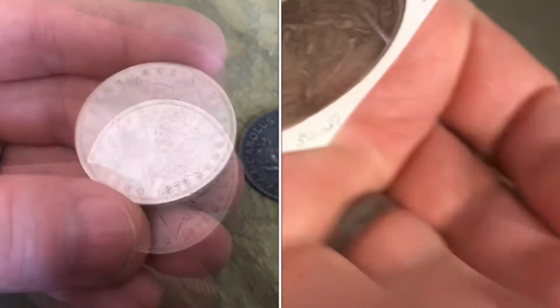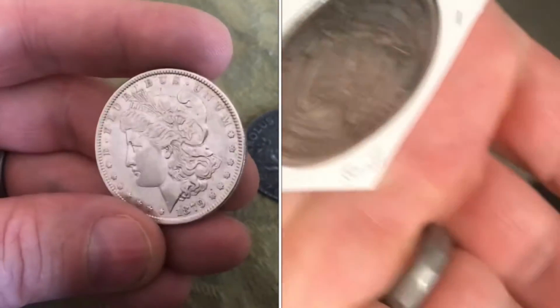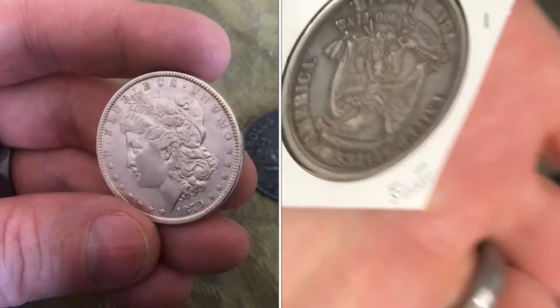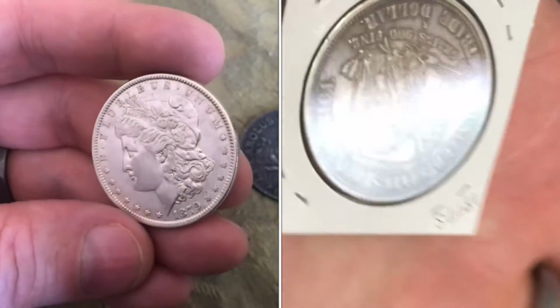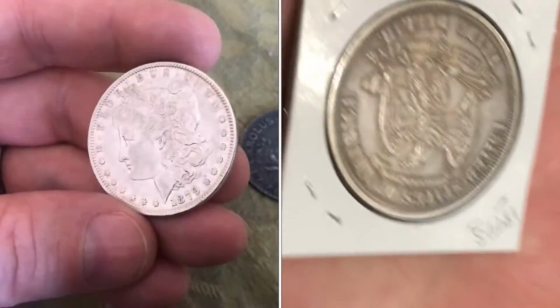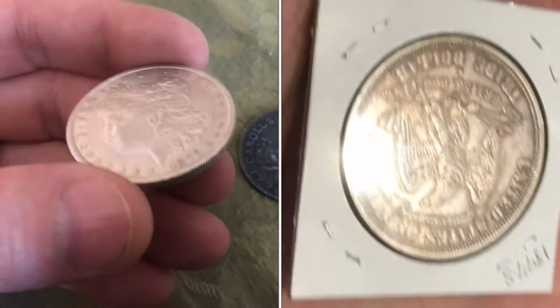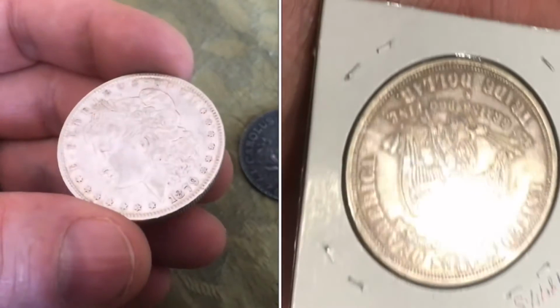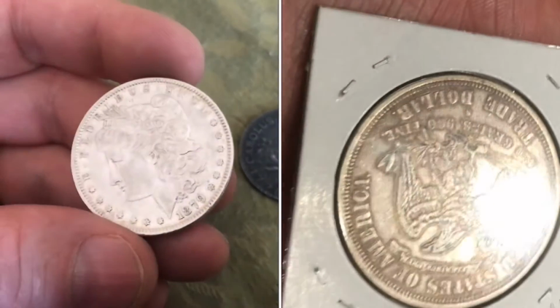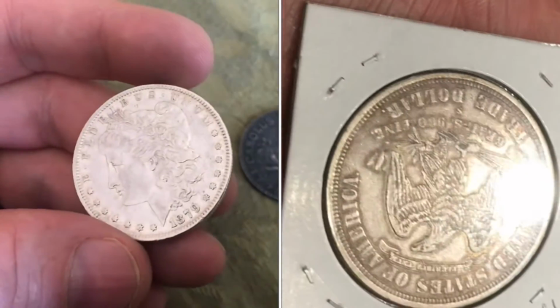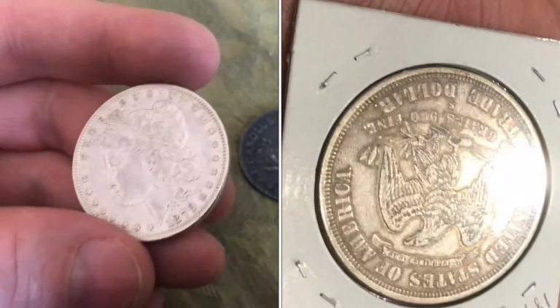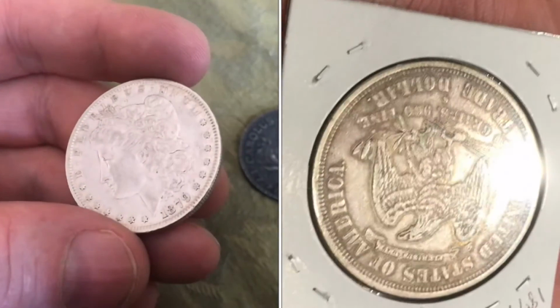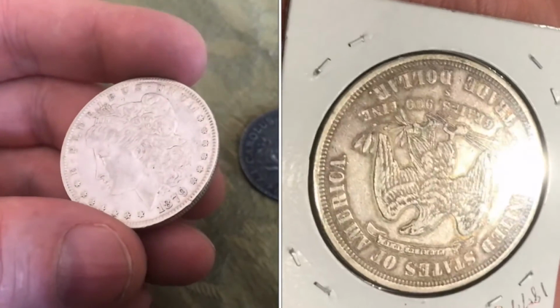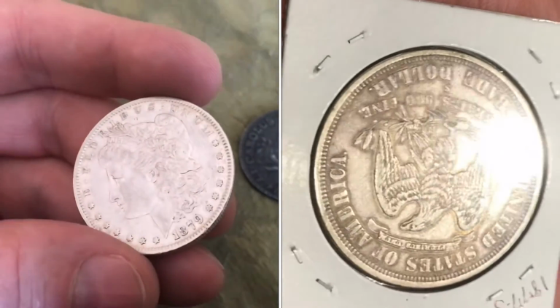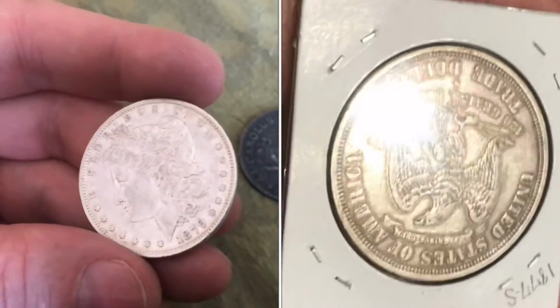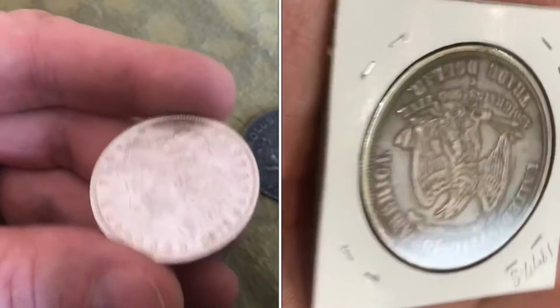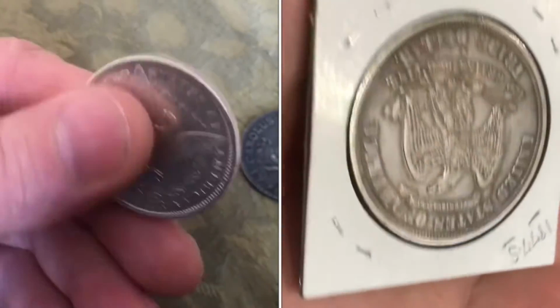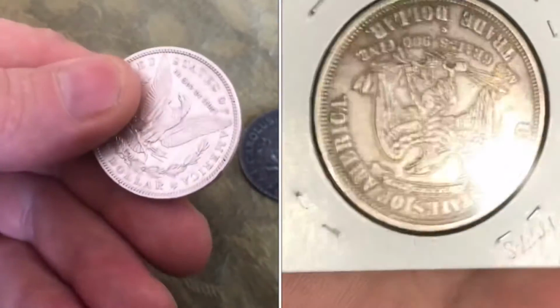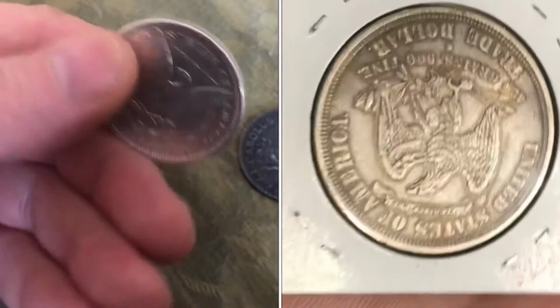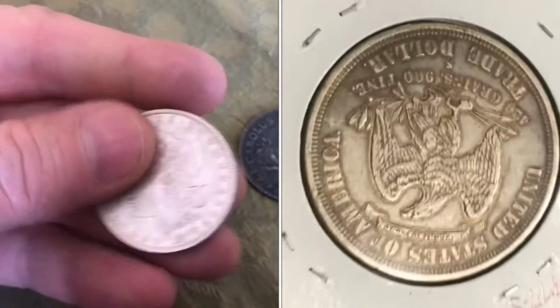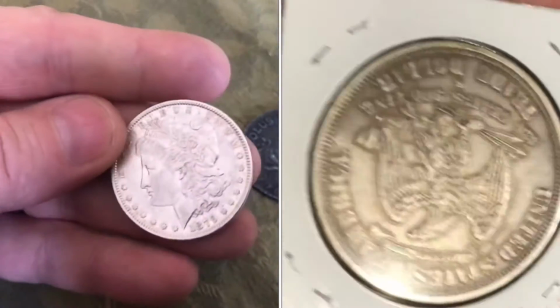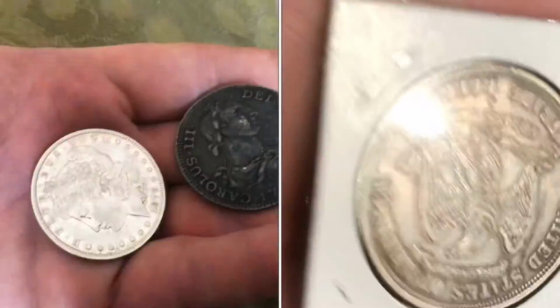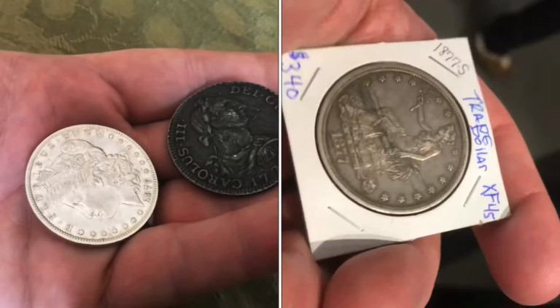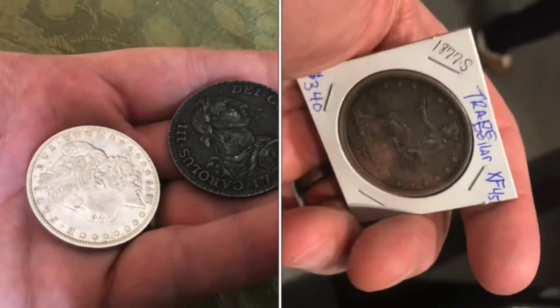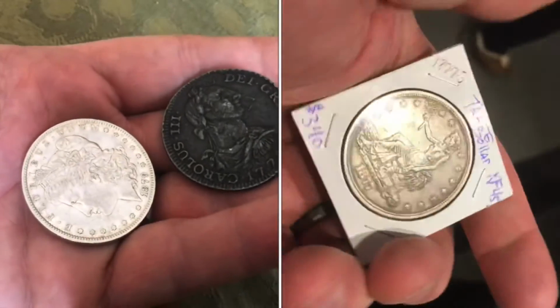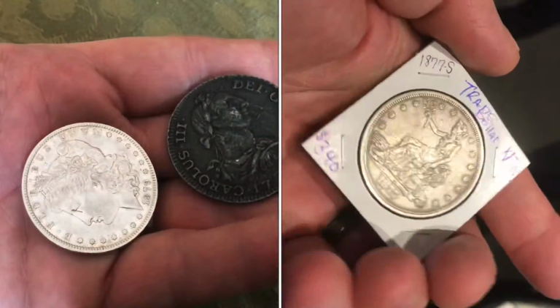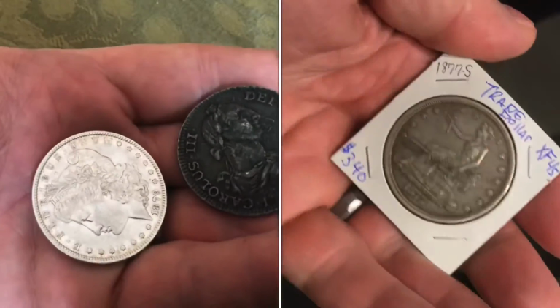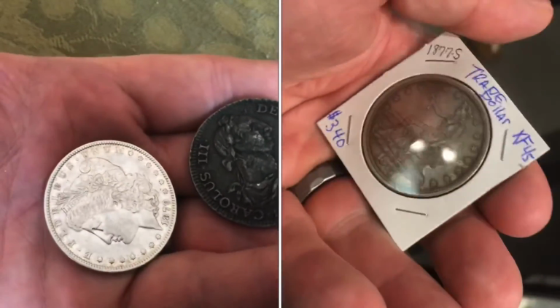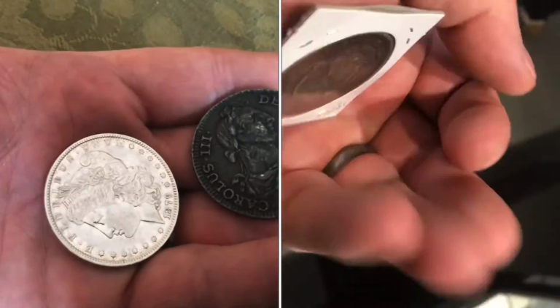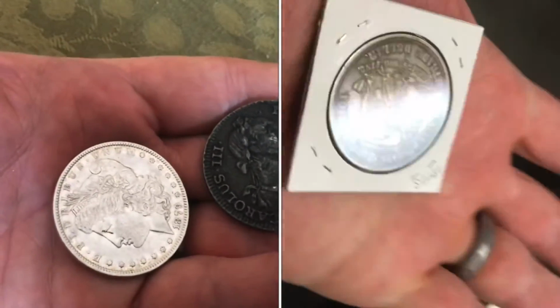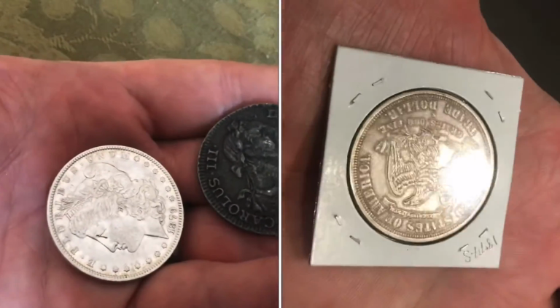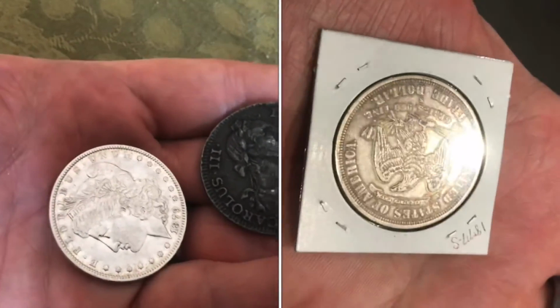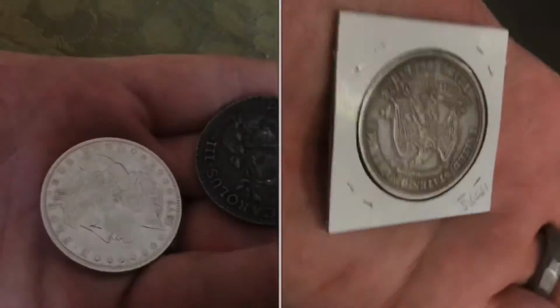A trade dollar in pretty good shape can be pretty expensive — maybe $1,000 to $1,200 — compared to something like this which is about $30. So if you heard somebody talking about a trade dollar, now you know what it is.